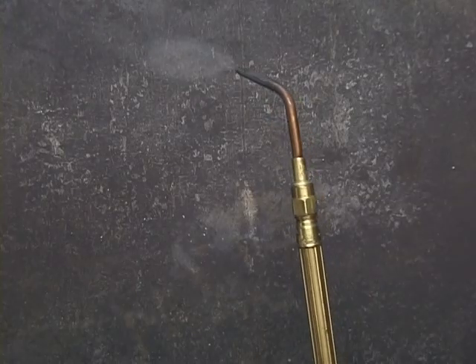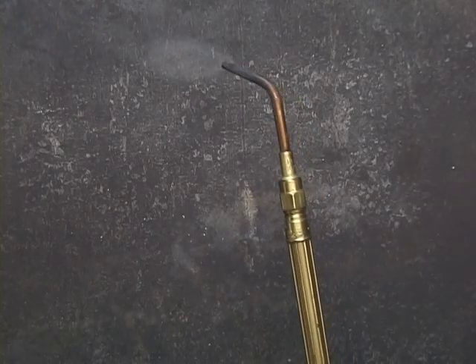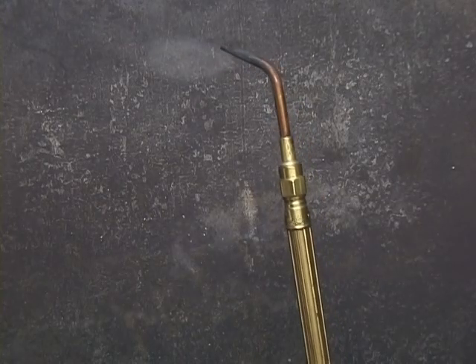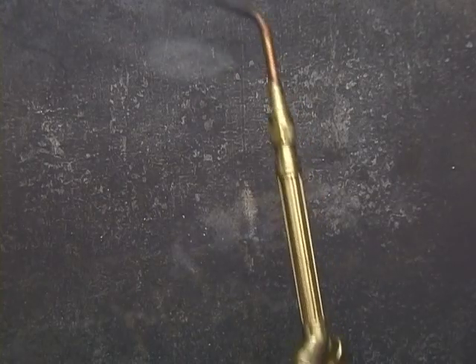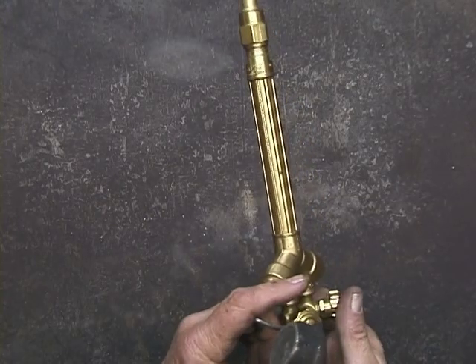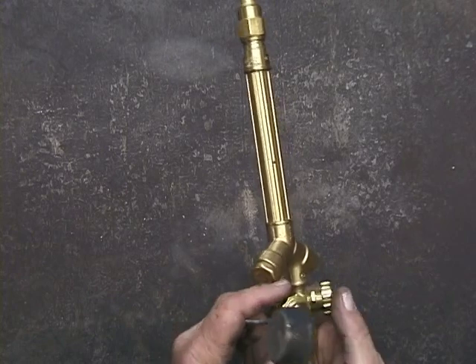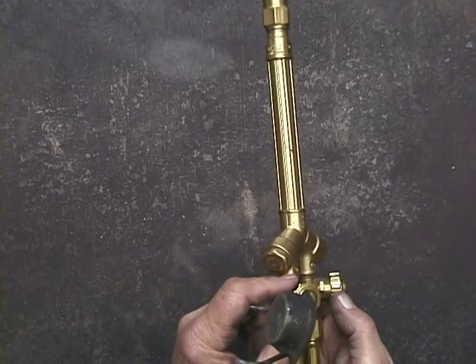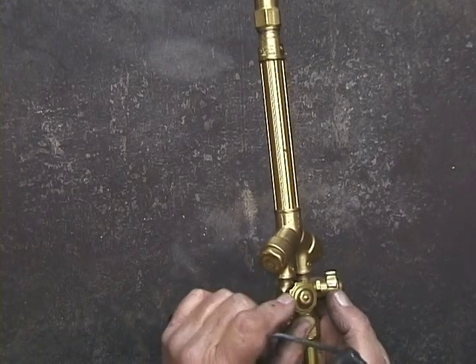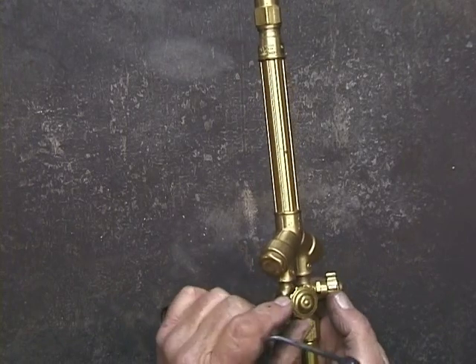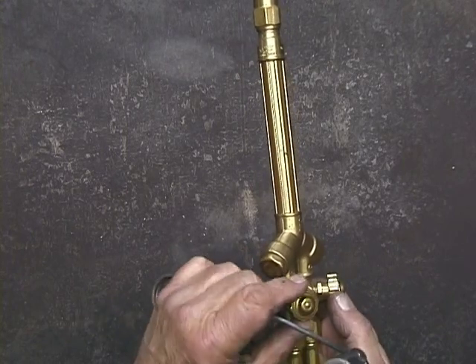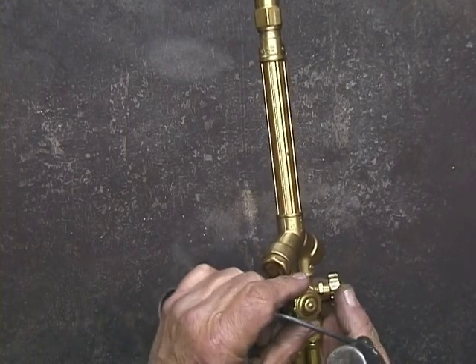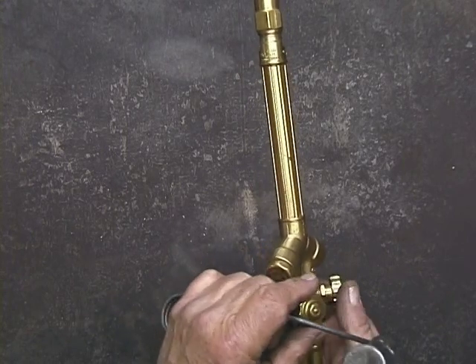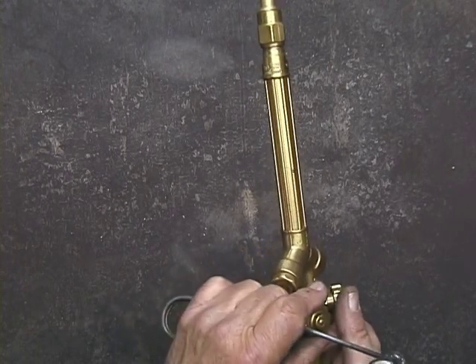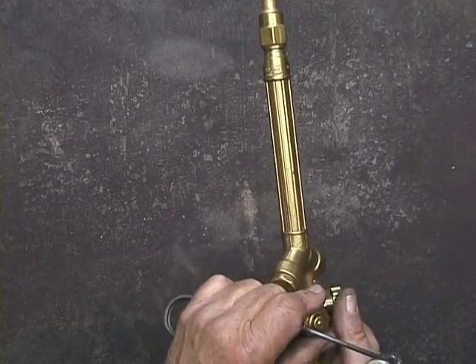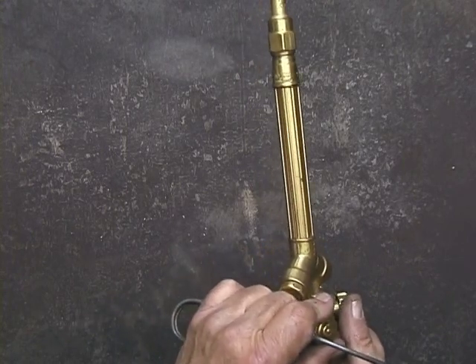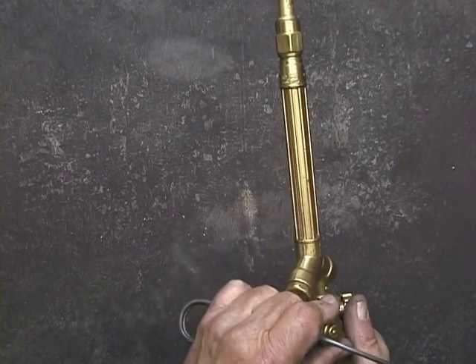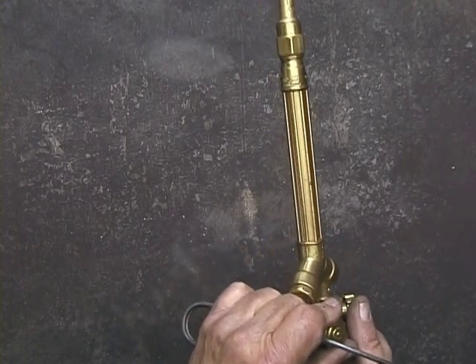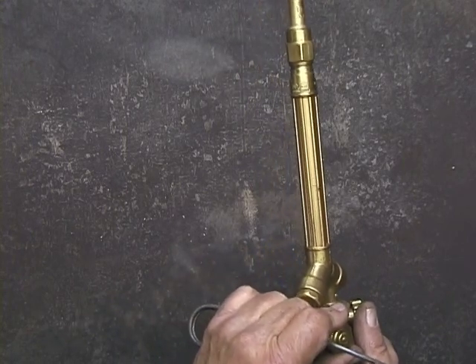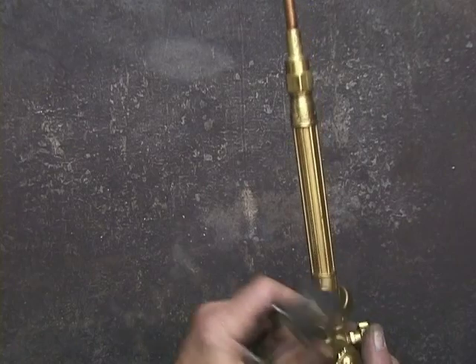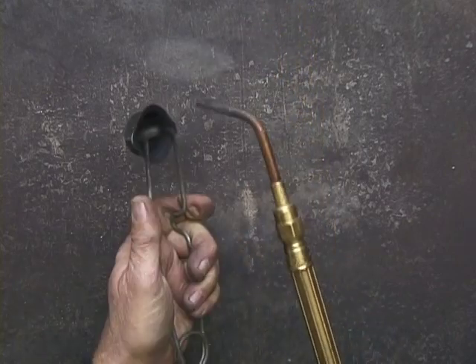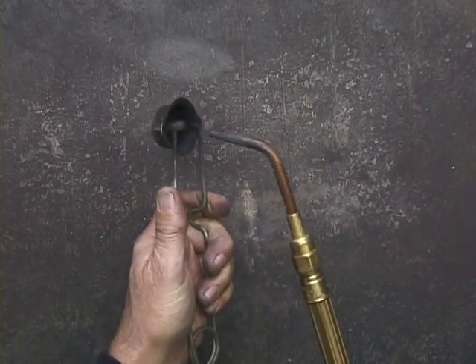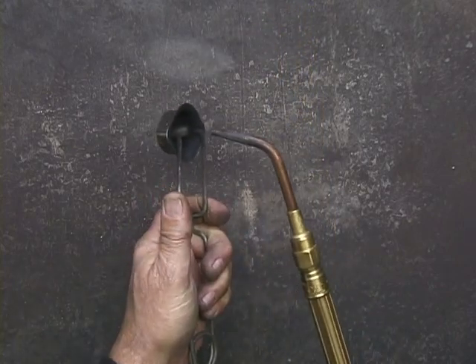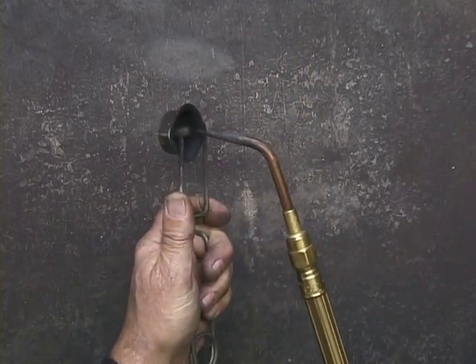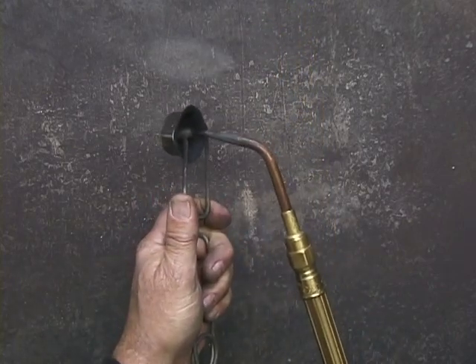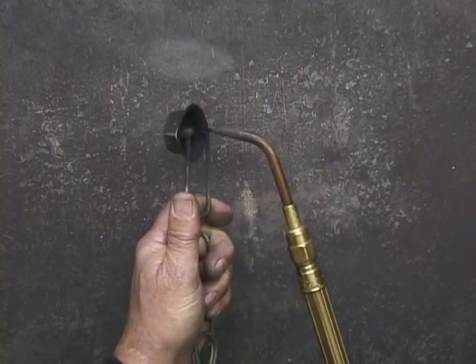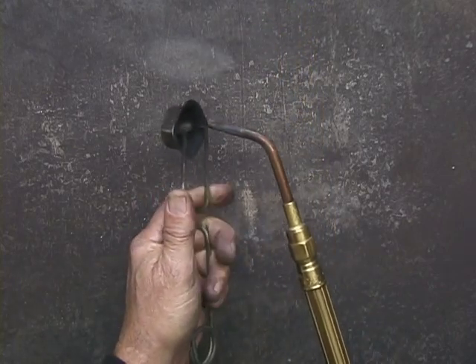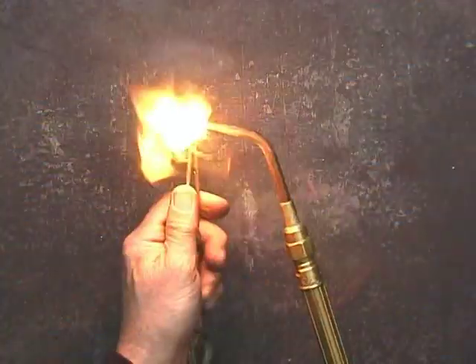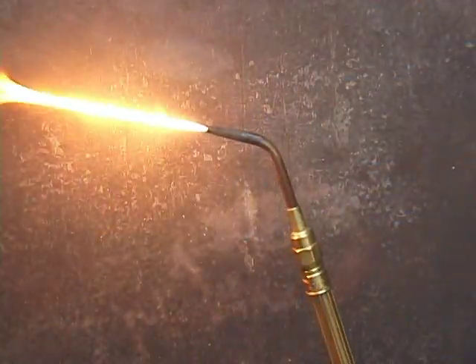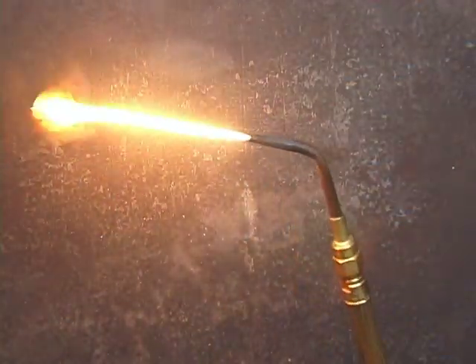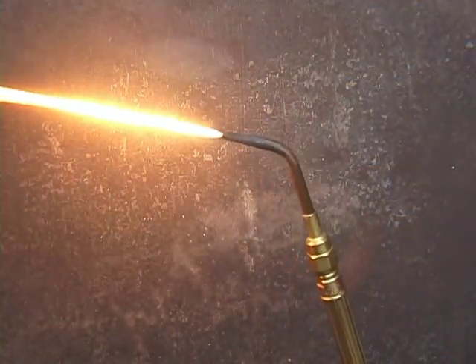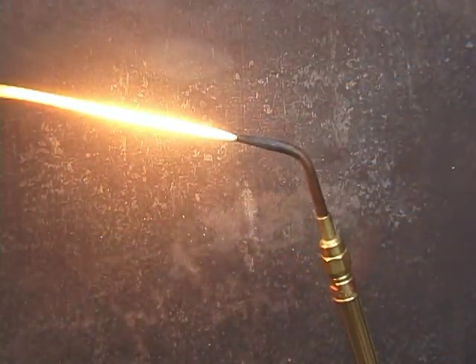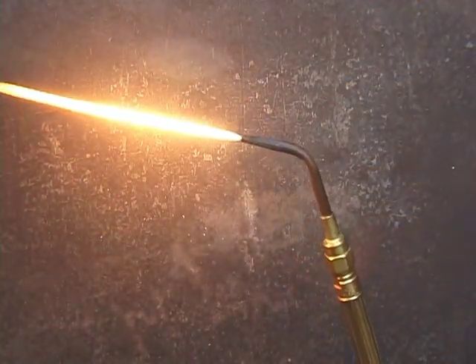To light your torch, this is the acetylene valve. Just open it slightly, use the sparker and you have a flame.